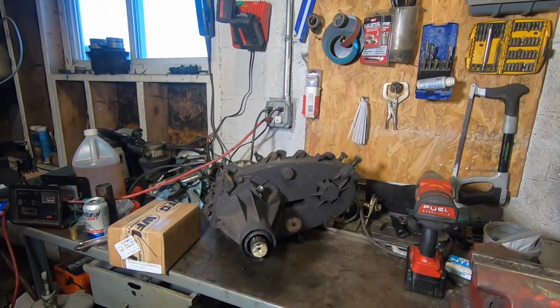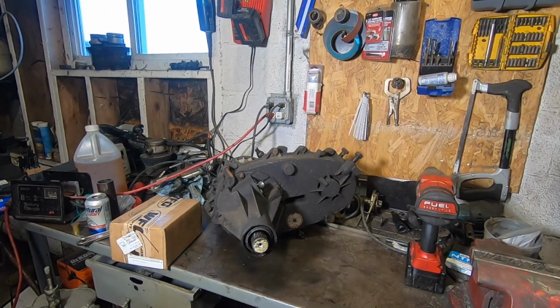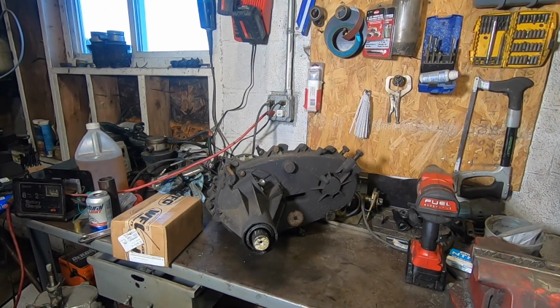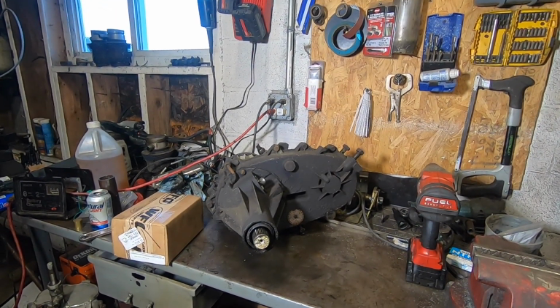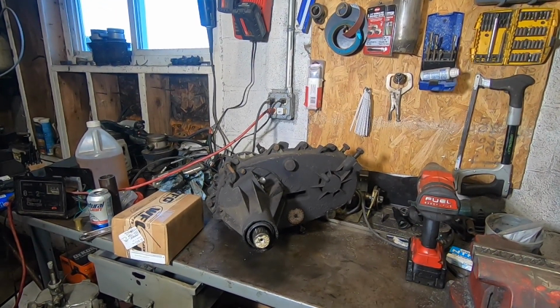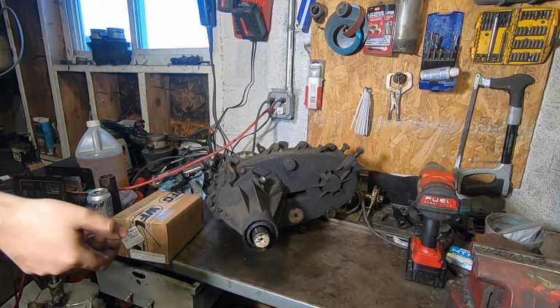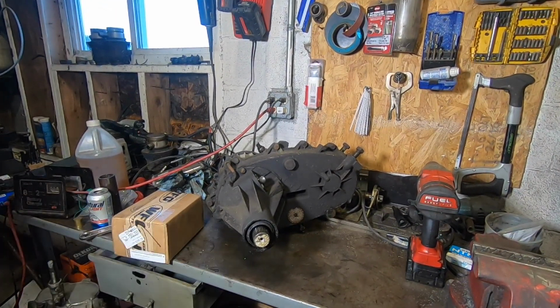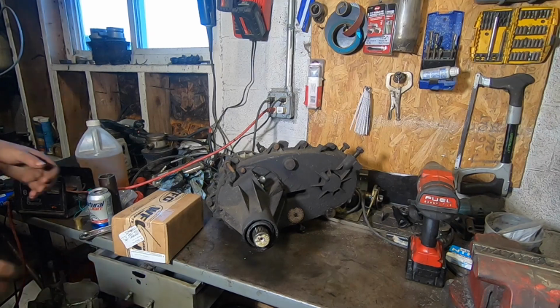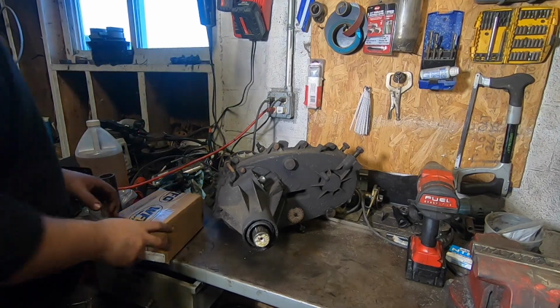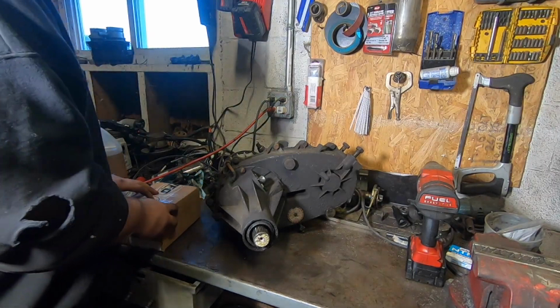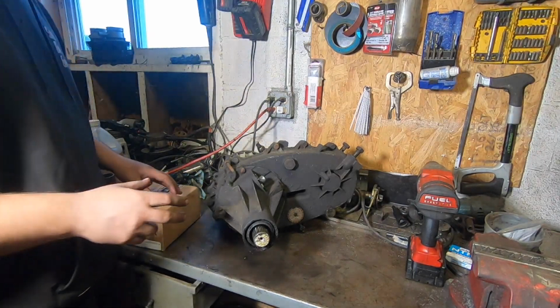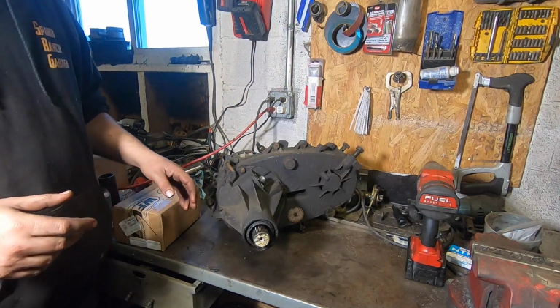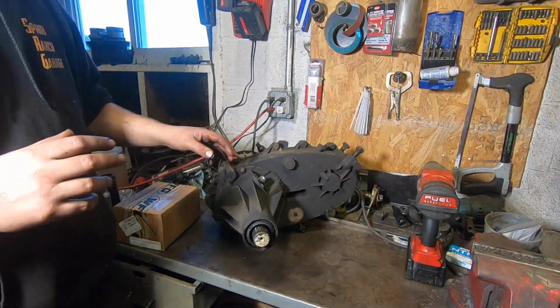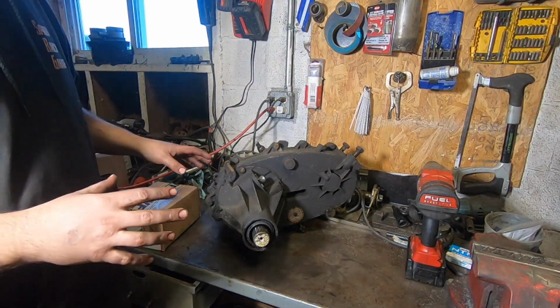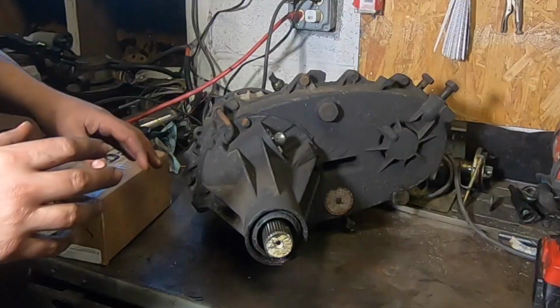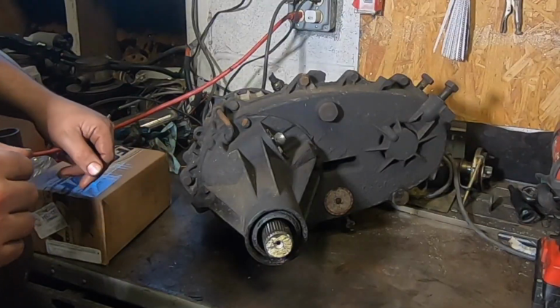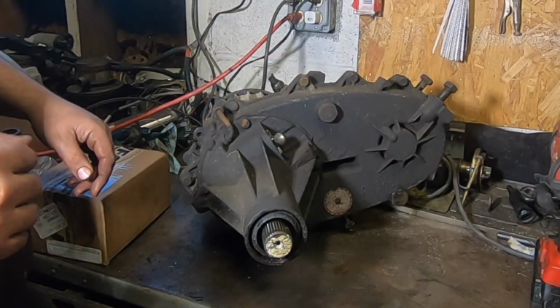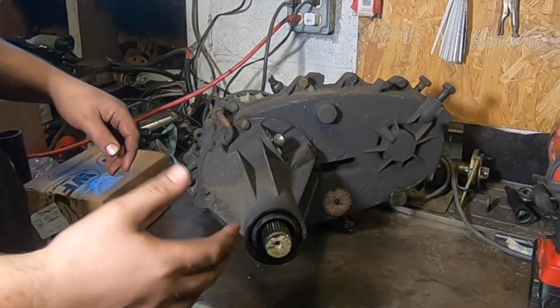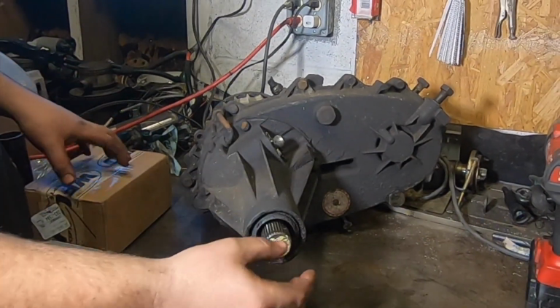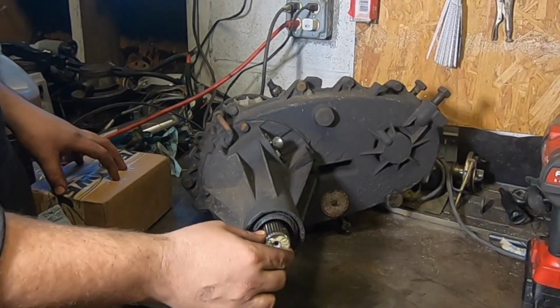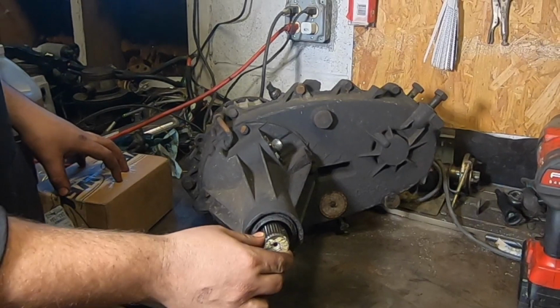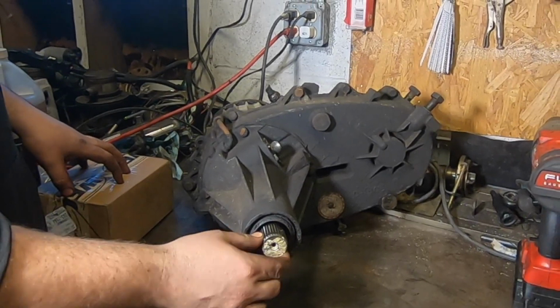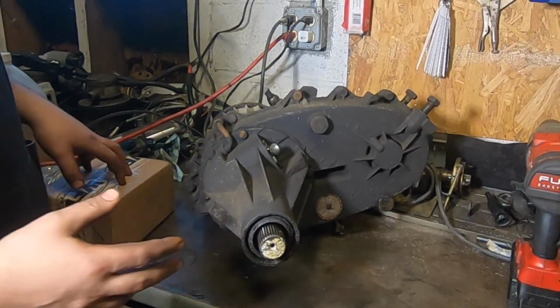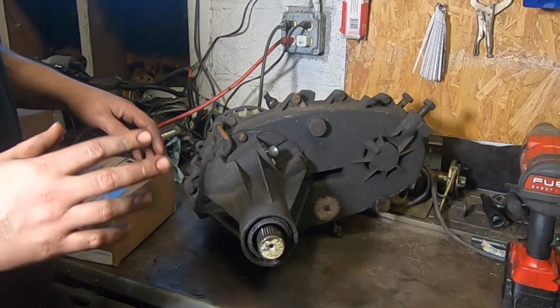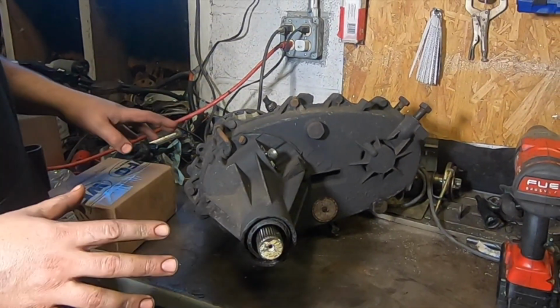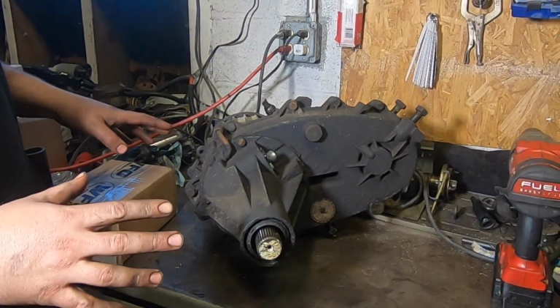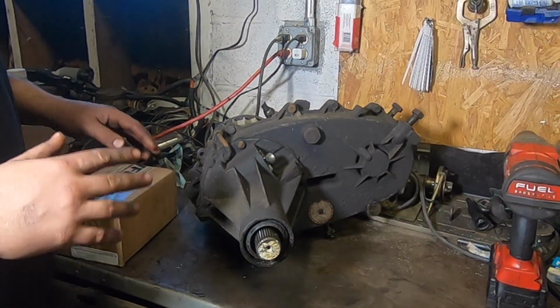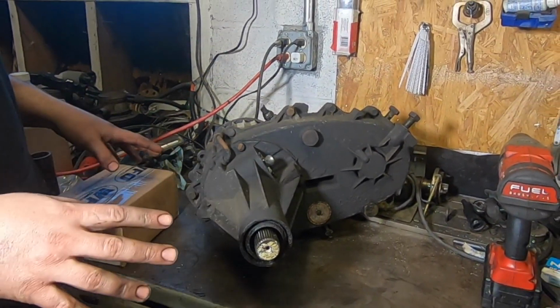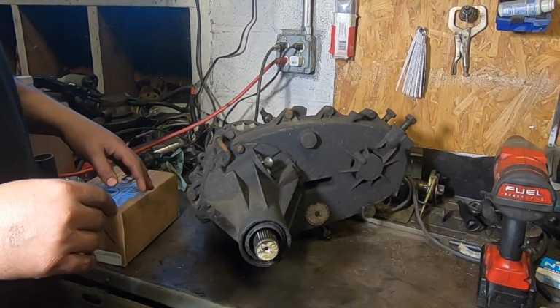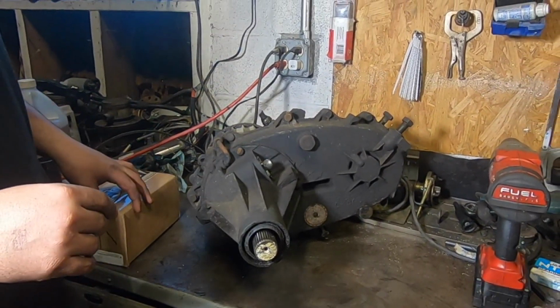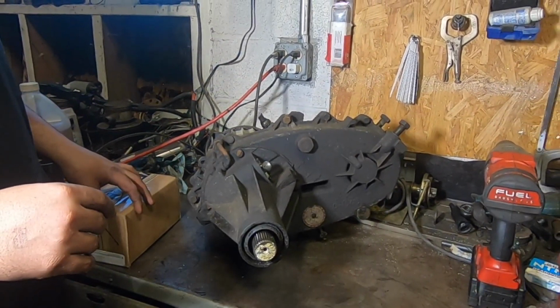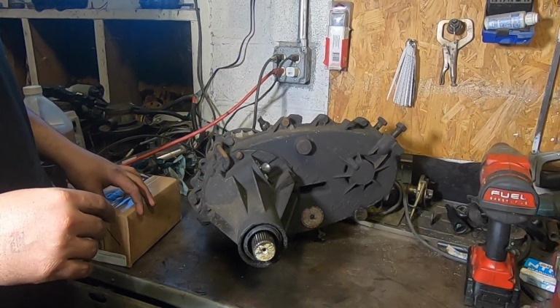So I got a spare transfer case here on the bench for parts that we can play with. I'm not an anti-slip yoke guy — I have one on my Jeep and it's fine. I've never had the shaft pop out, never had any problems.